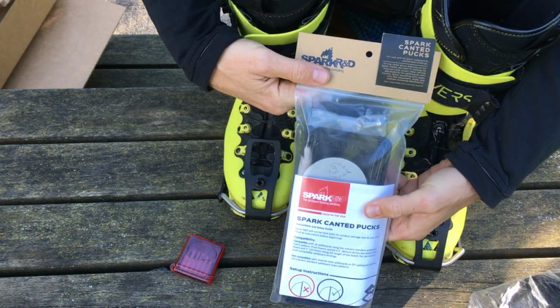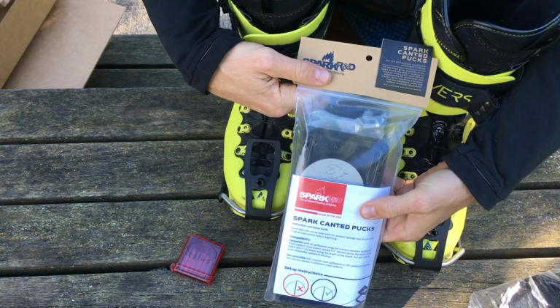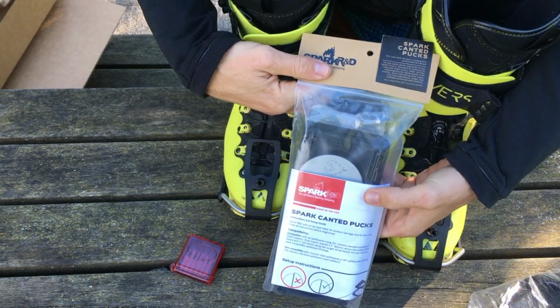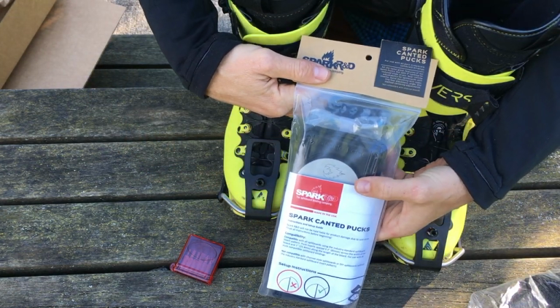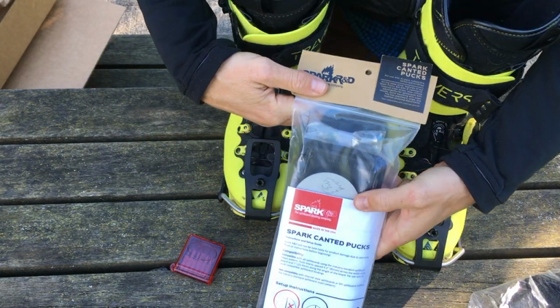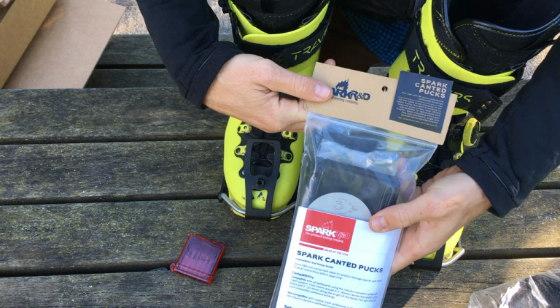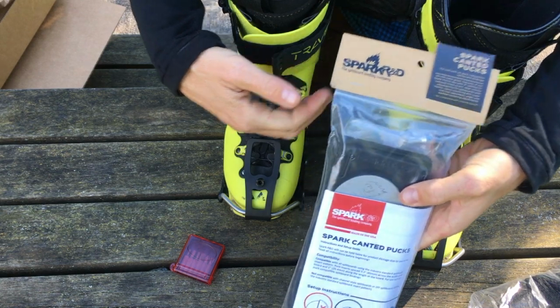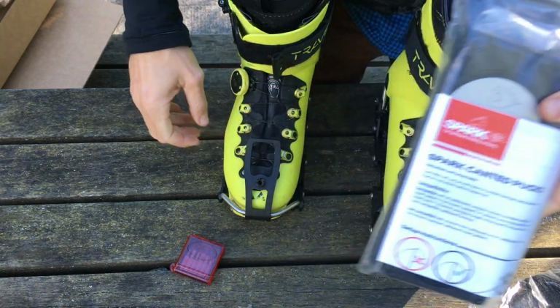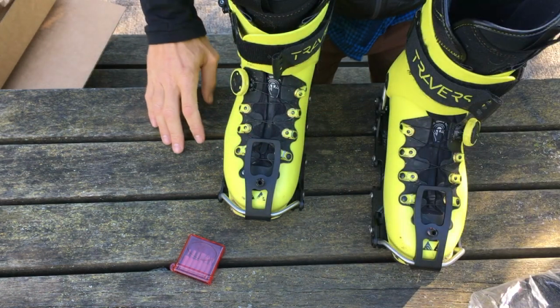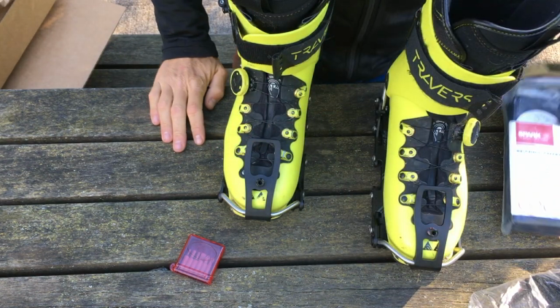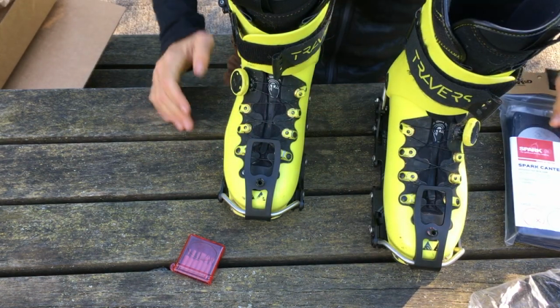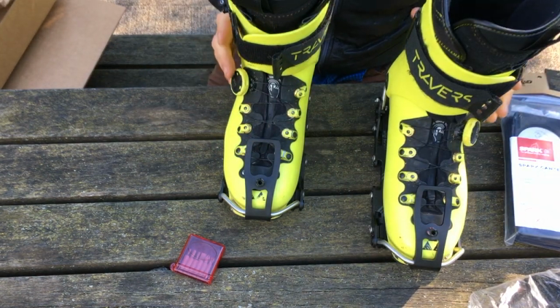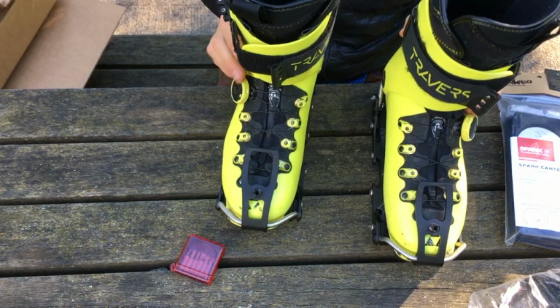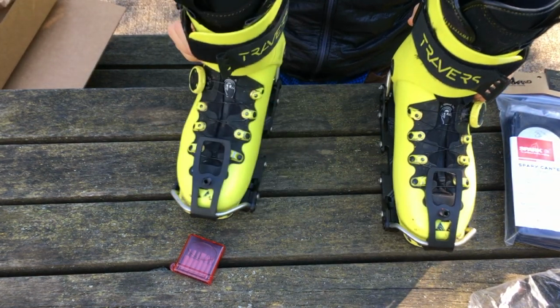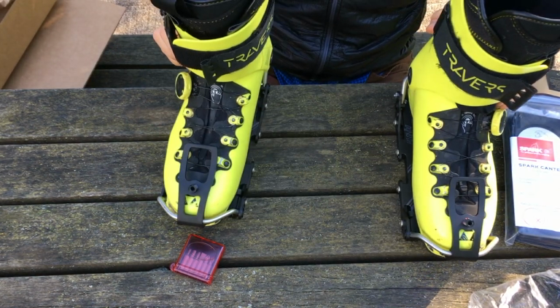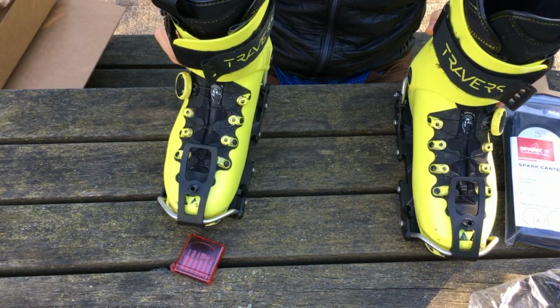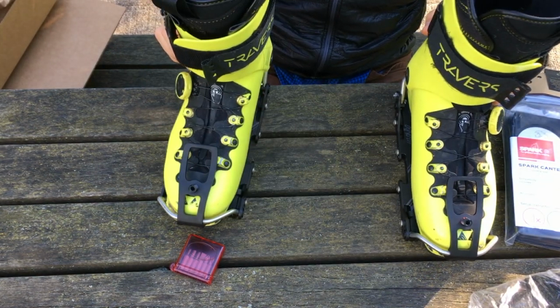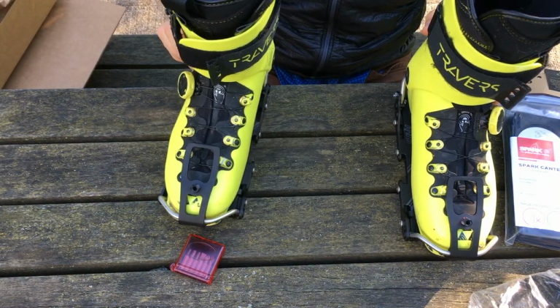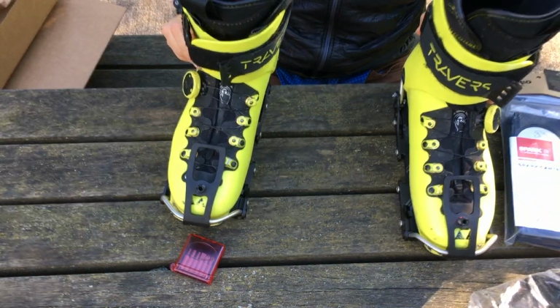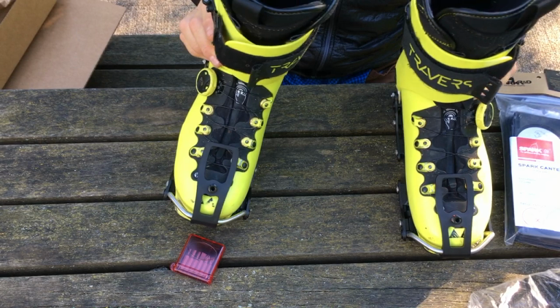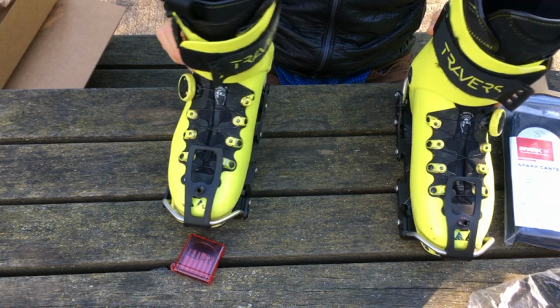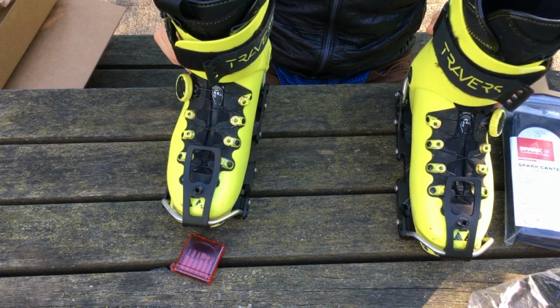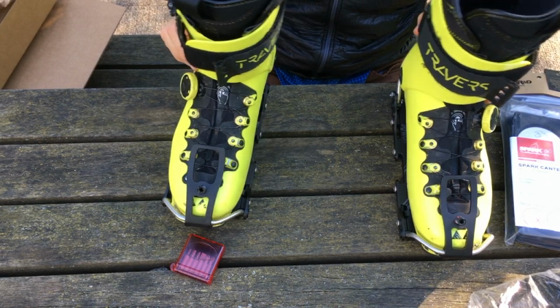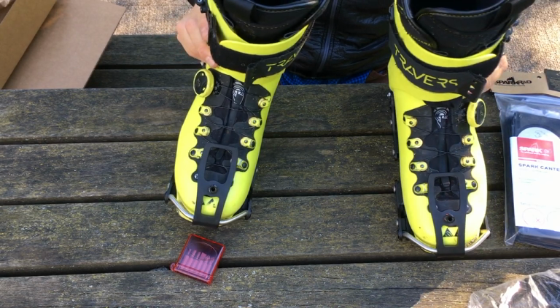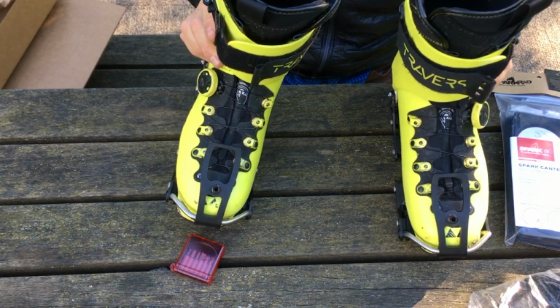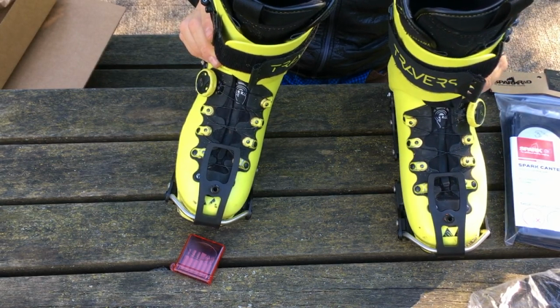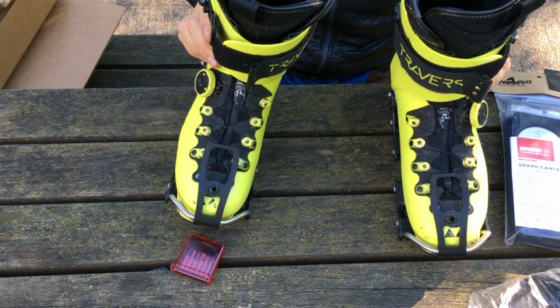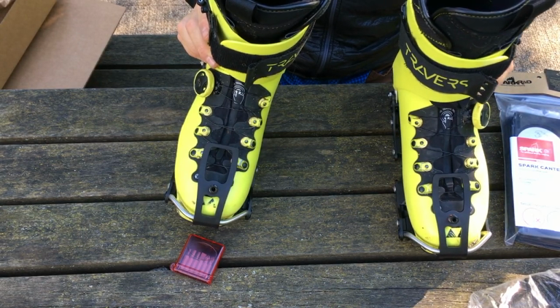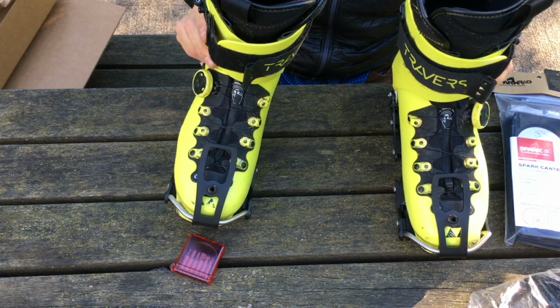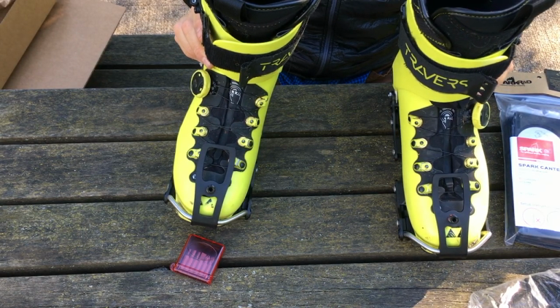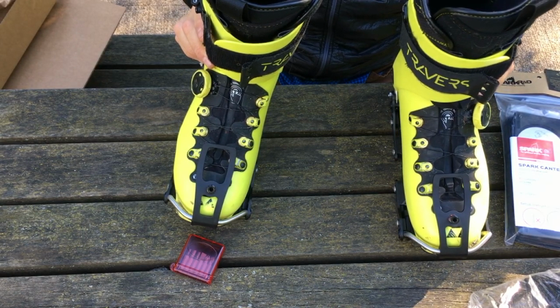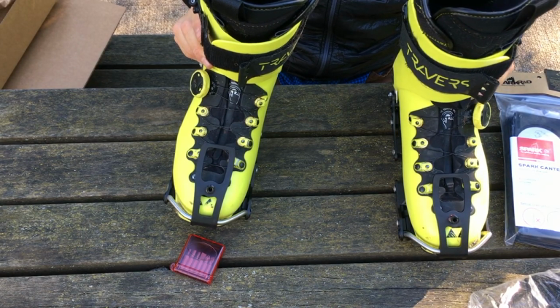The canted pucks — the difference between these and the other pucks is when you're in downhill mode they tilt your boots in just a little bit.